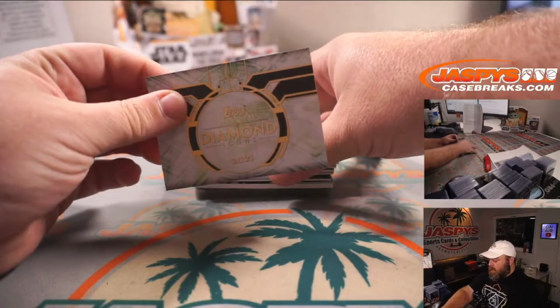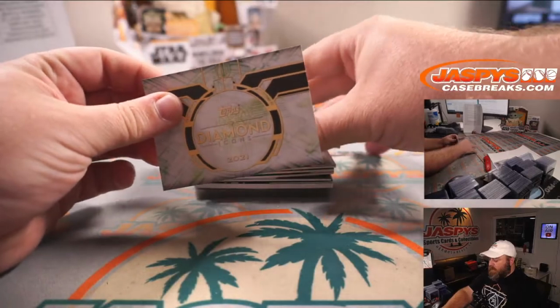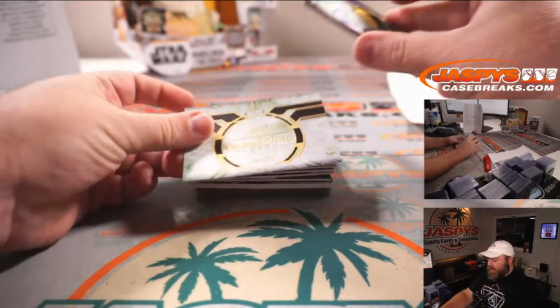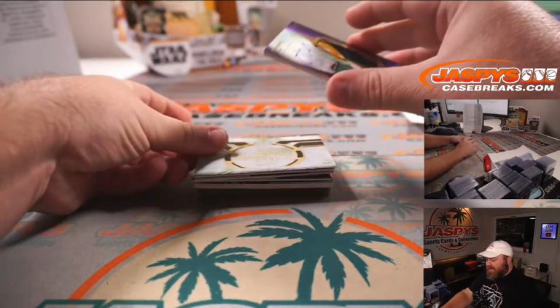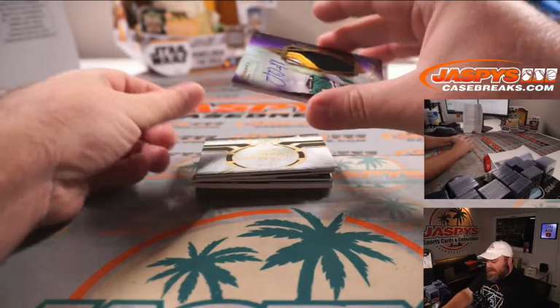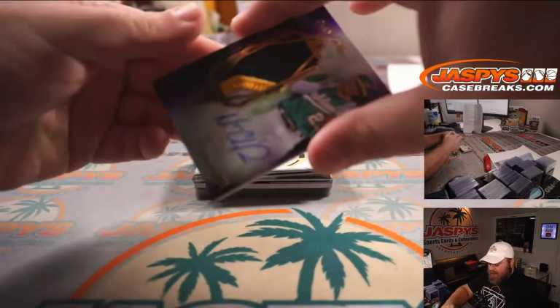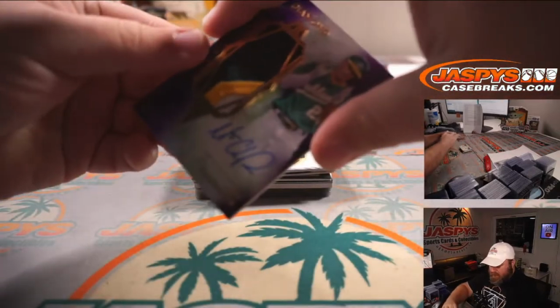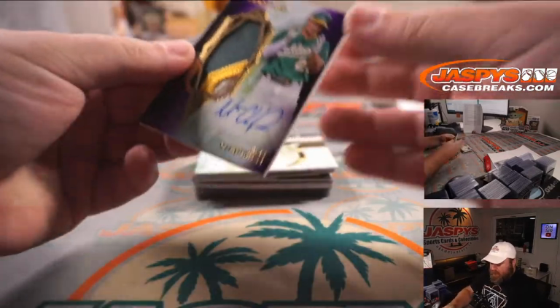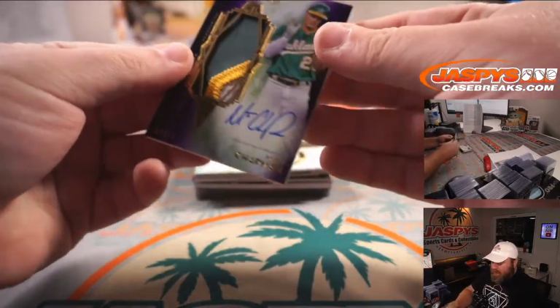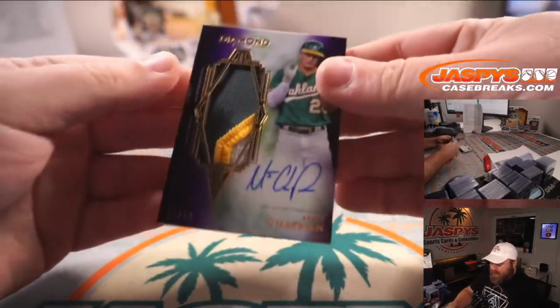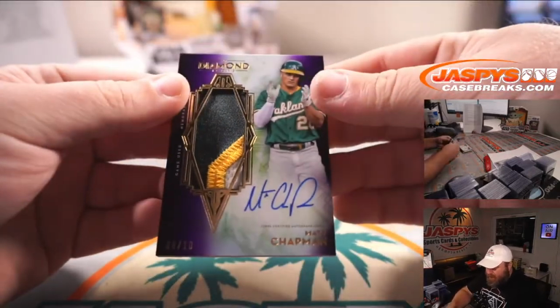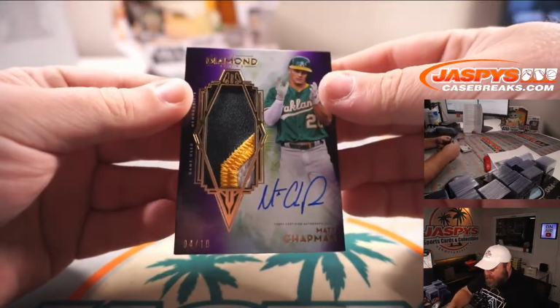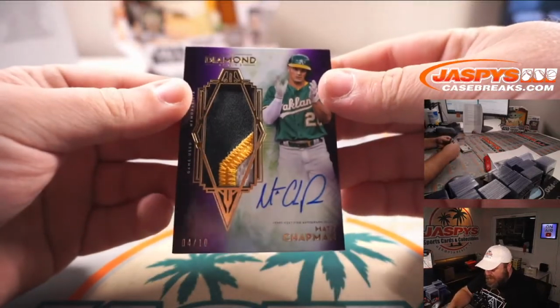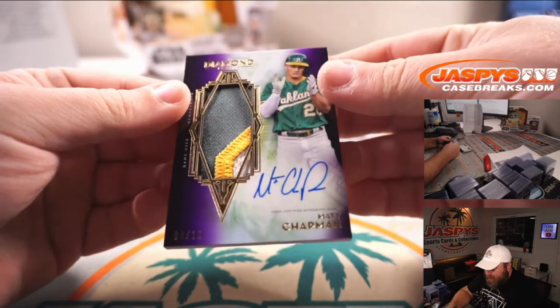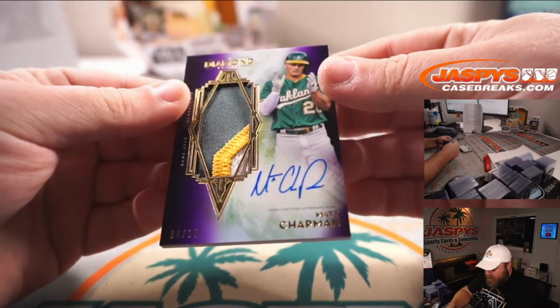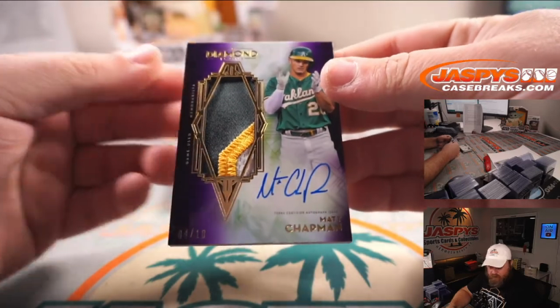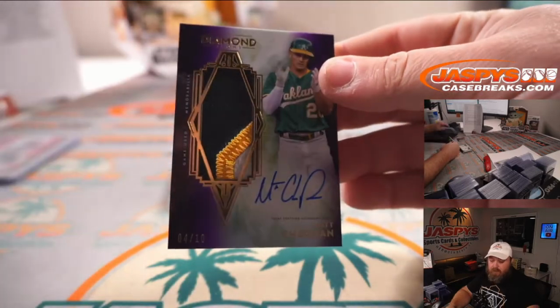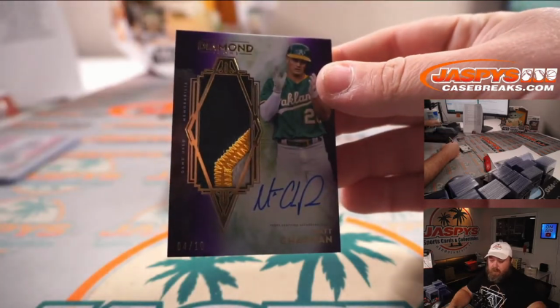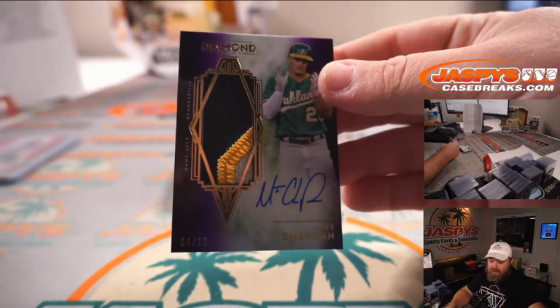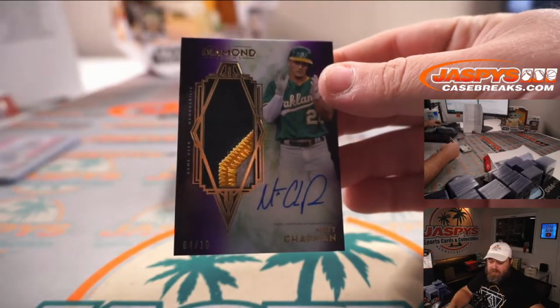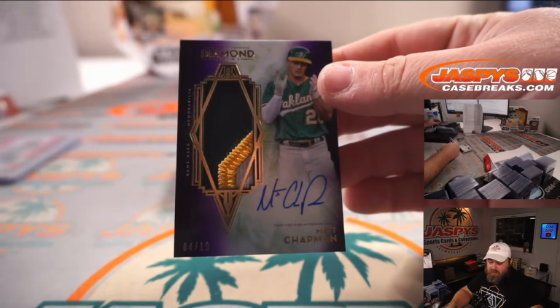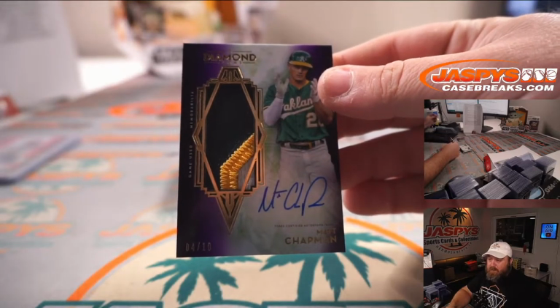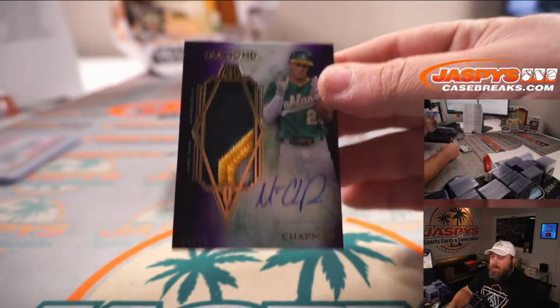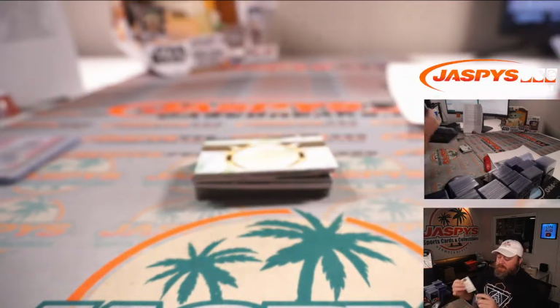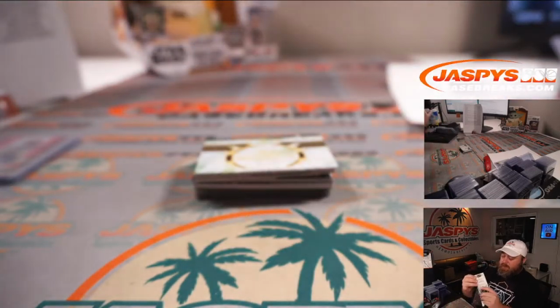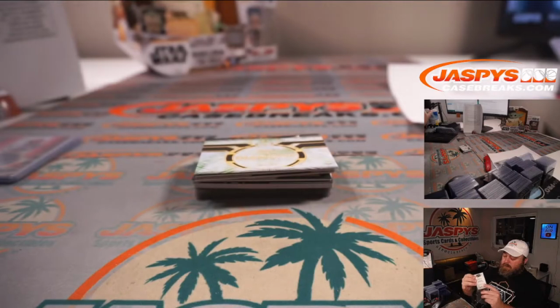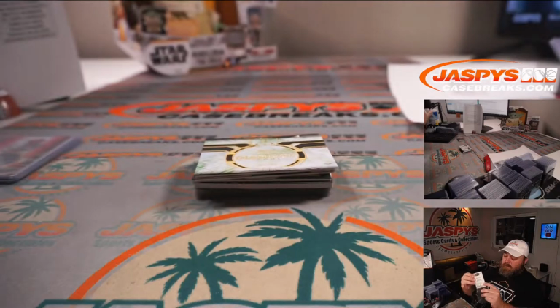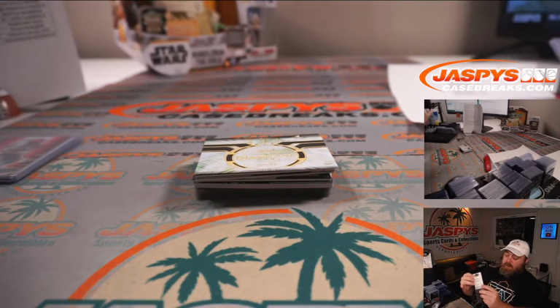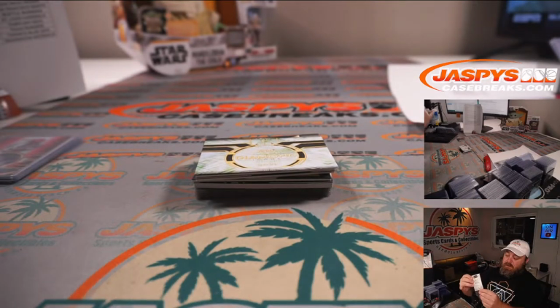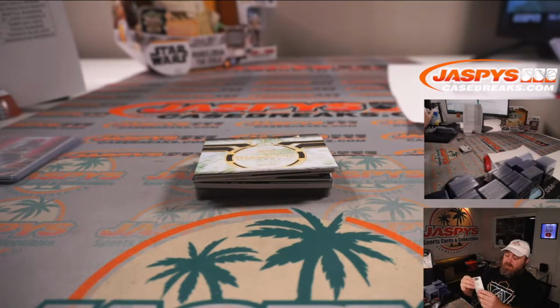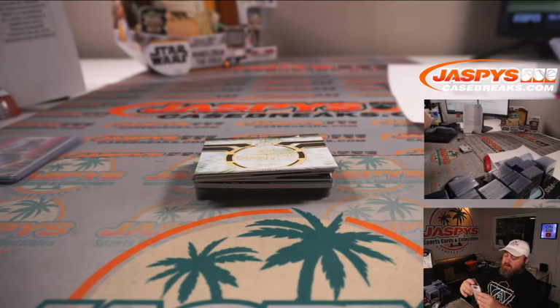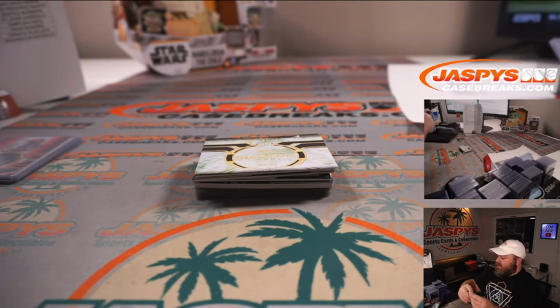We've got a purple out of ten of Matt Chapman — three-color patch. Oakland A's is Ben Hodap. Congrats, Ben. Beautiful patch there.